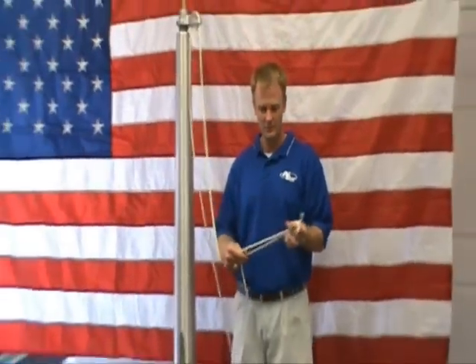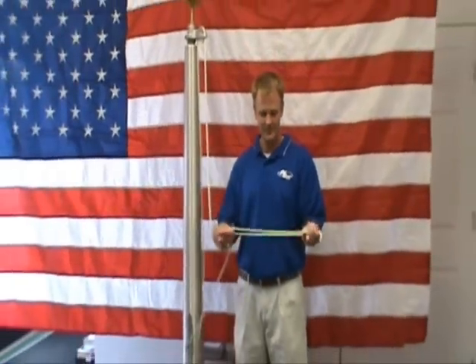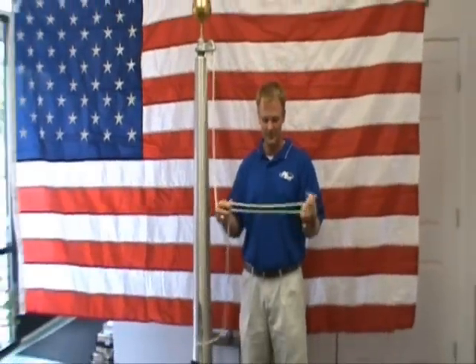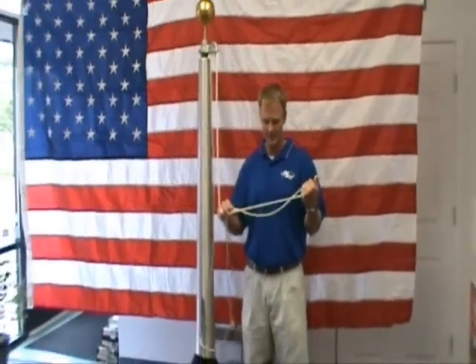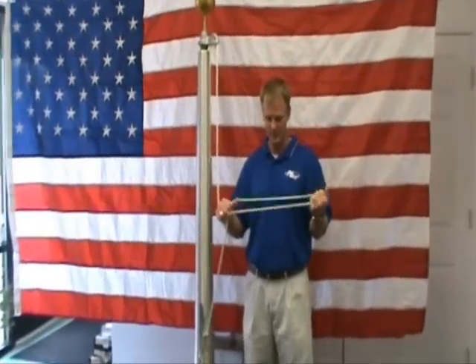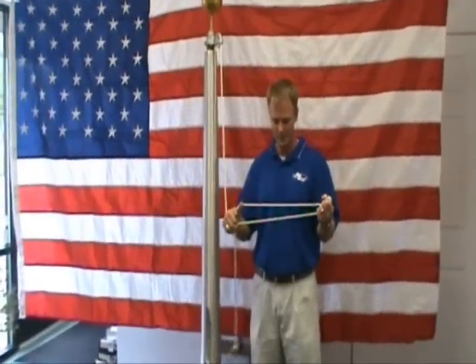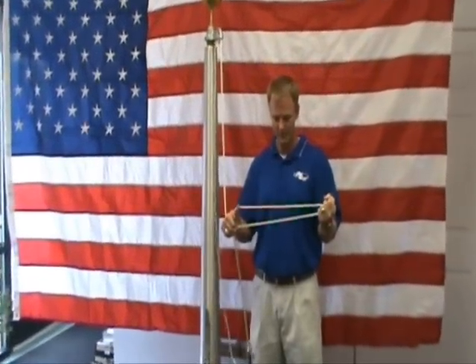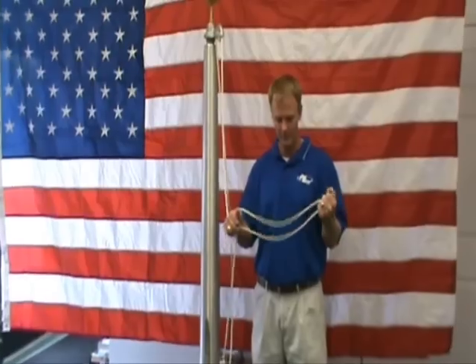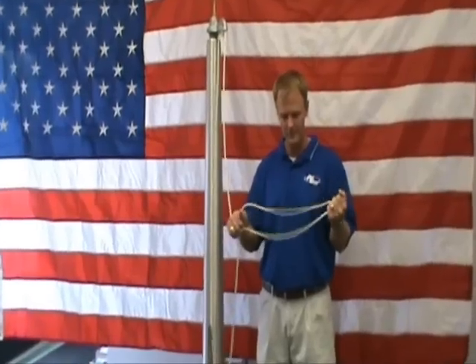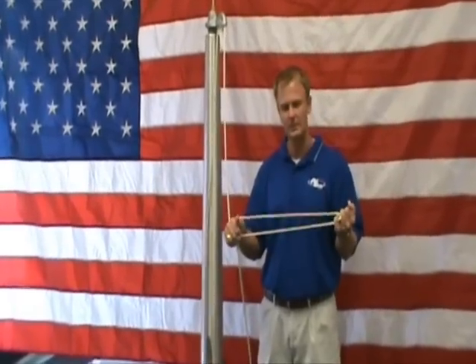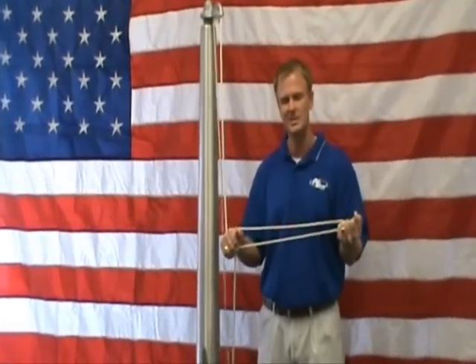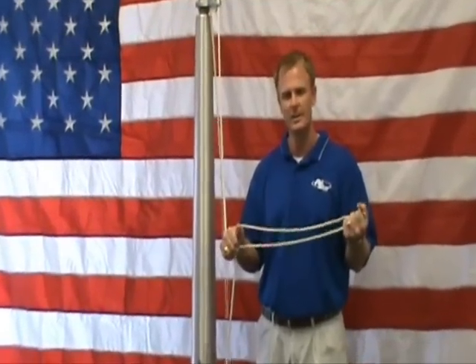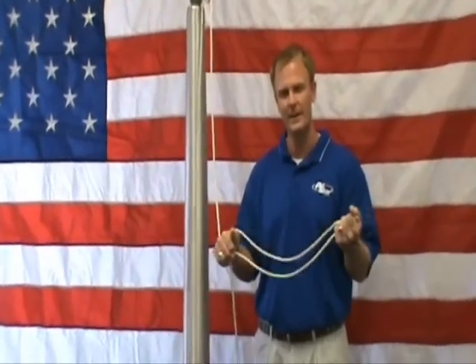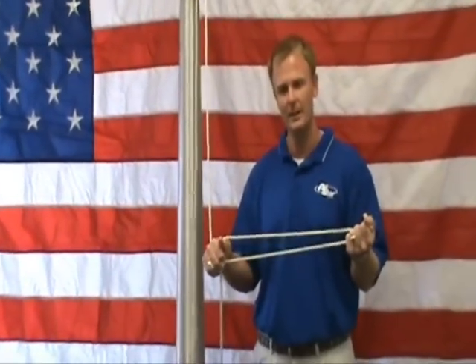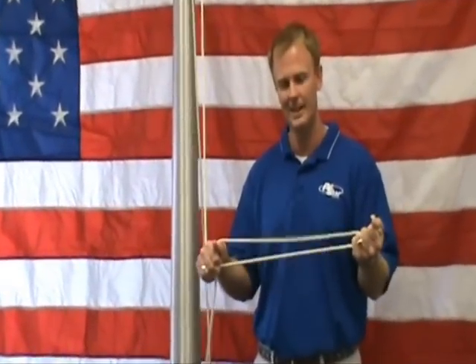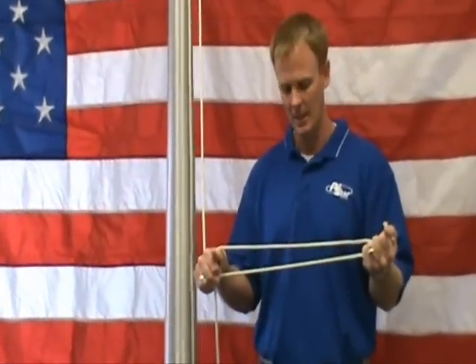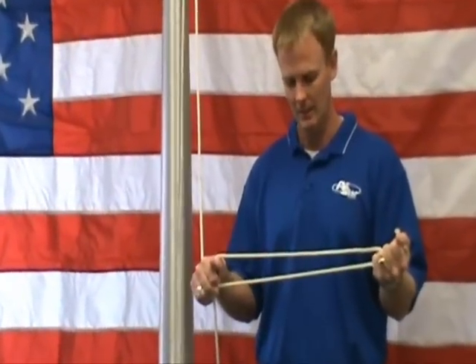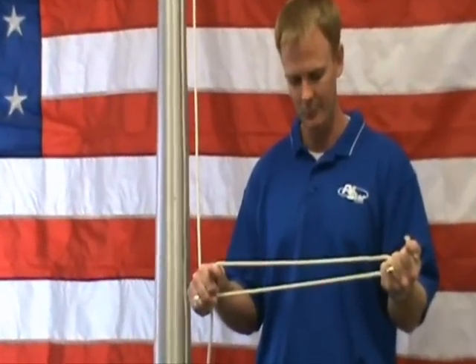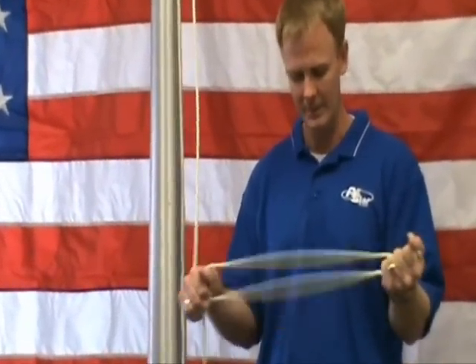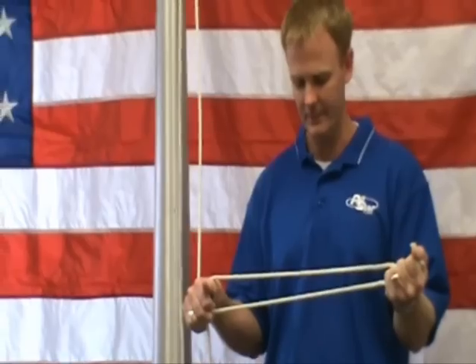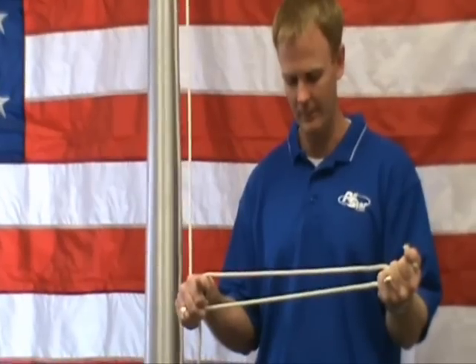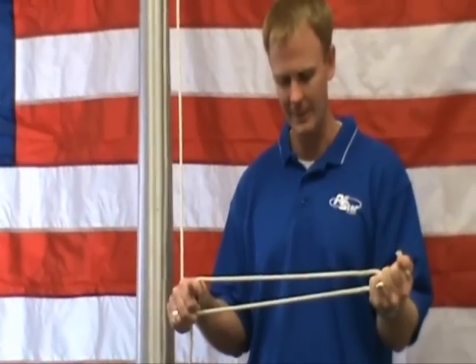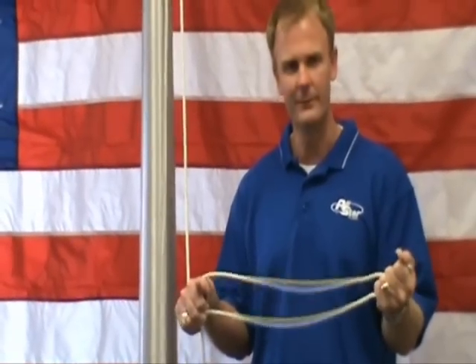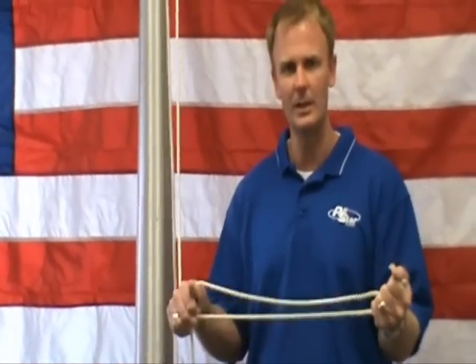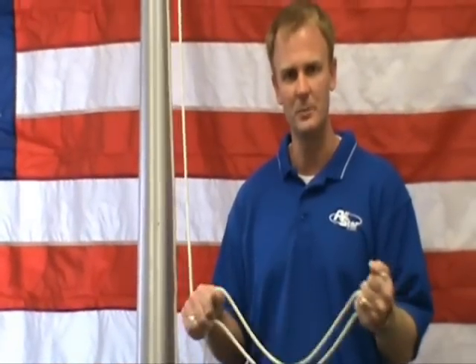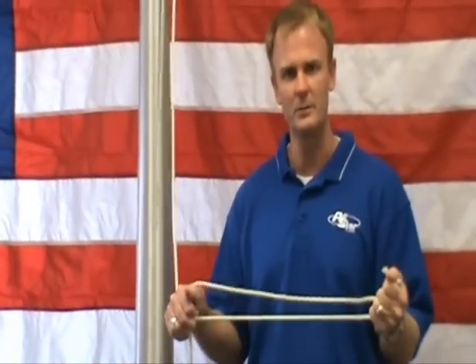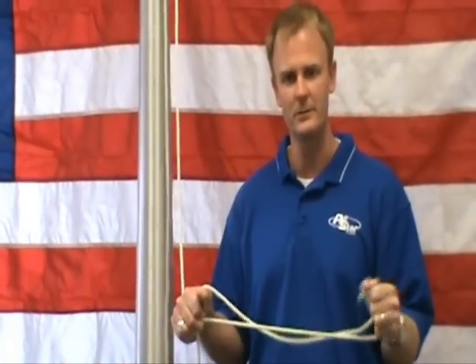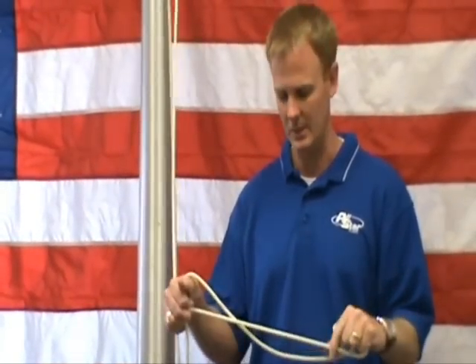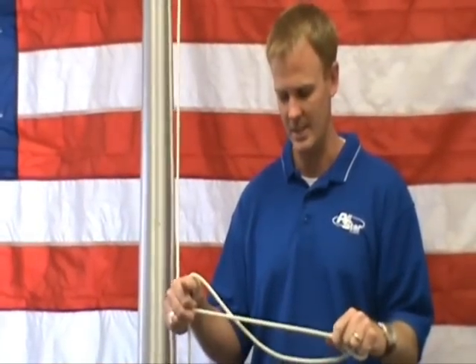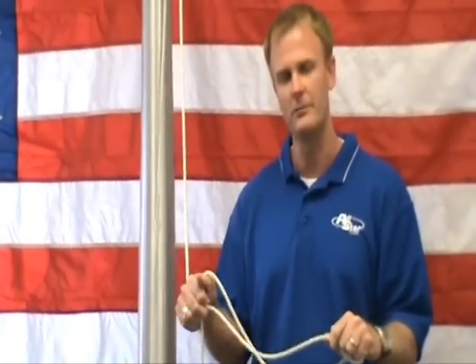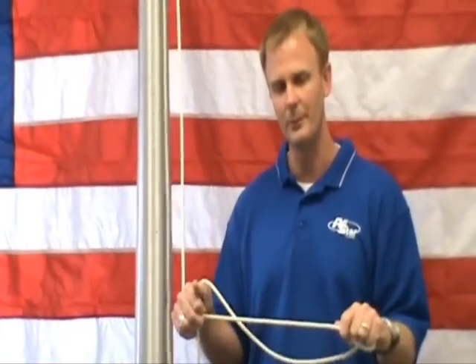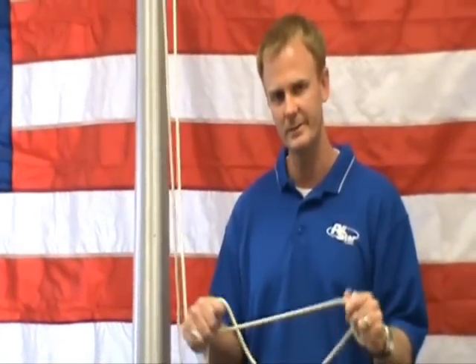It's always best to keep an eye on the halyard — the rope on the flag pole — and make sure it's in good condition when you take your flag up and down. Rope can last anywhere from a year to three years, but it's always best to try to get it changed out before it breaks.